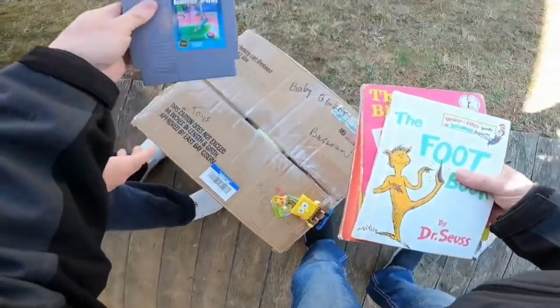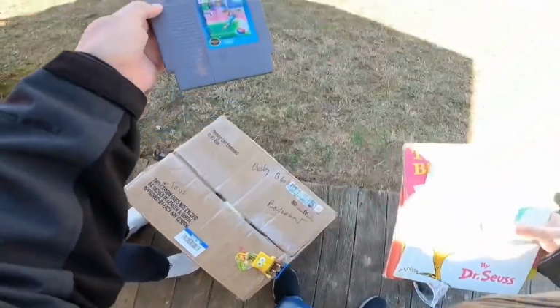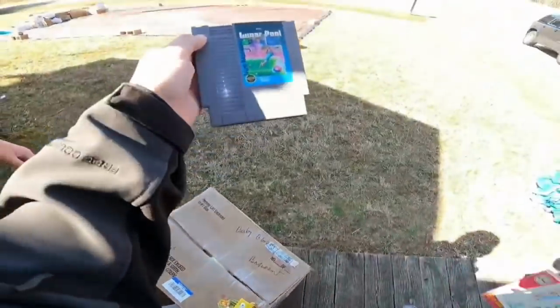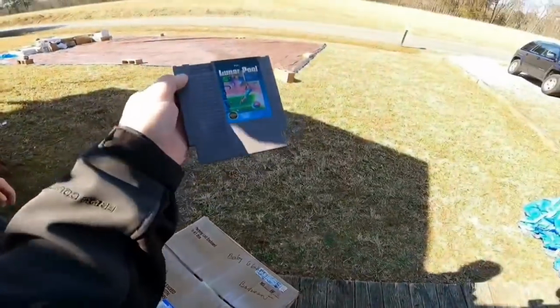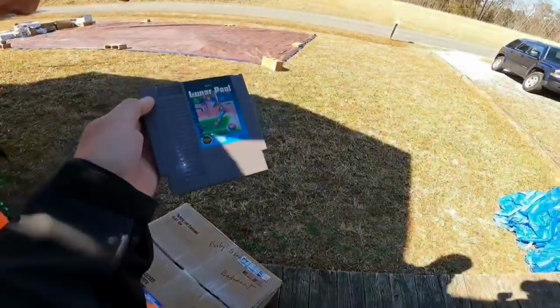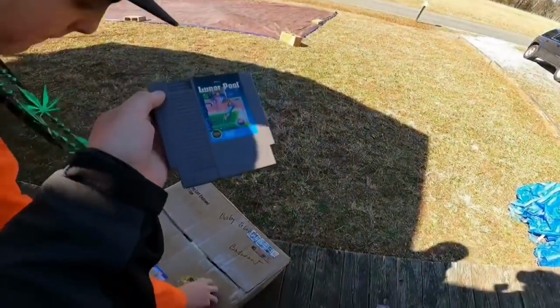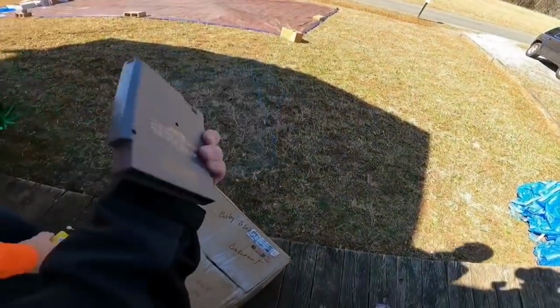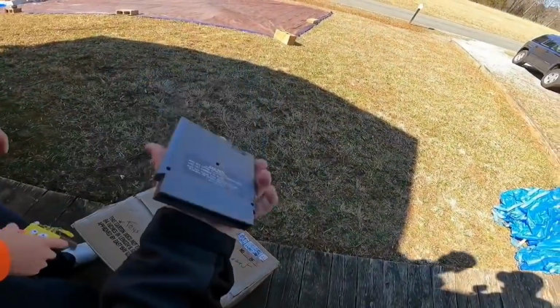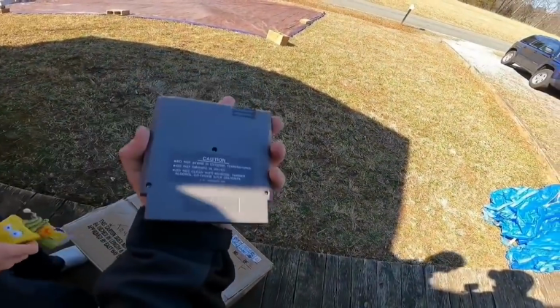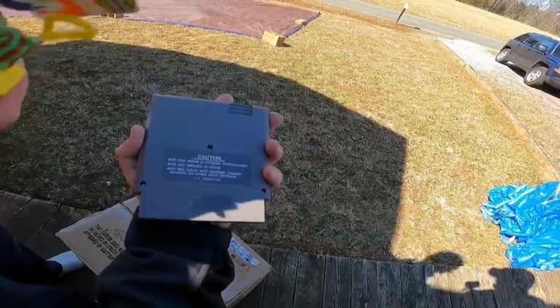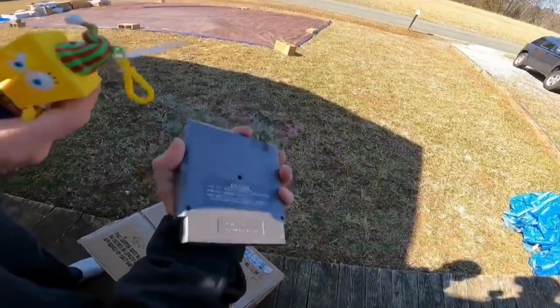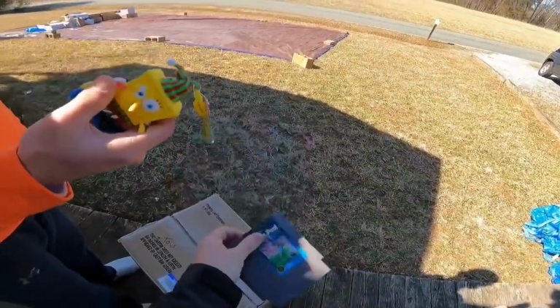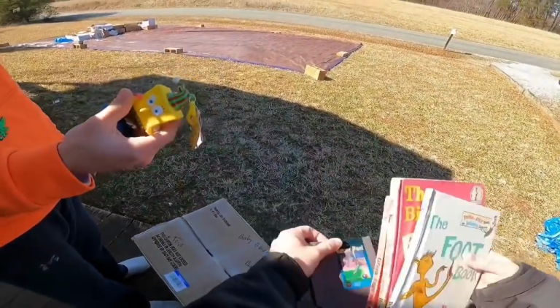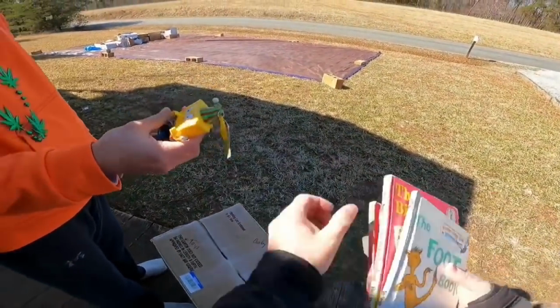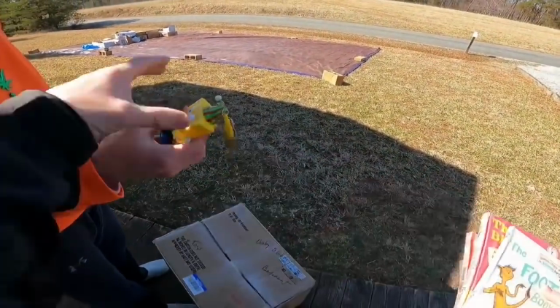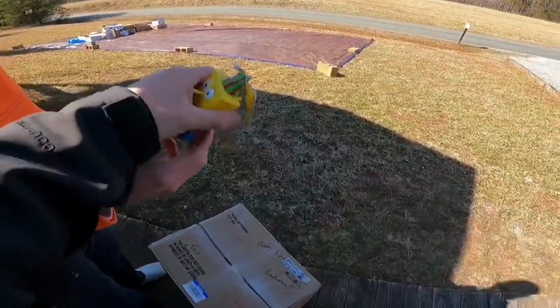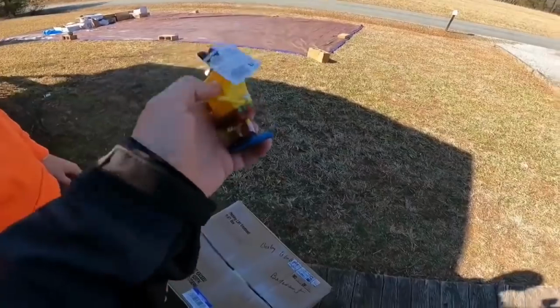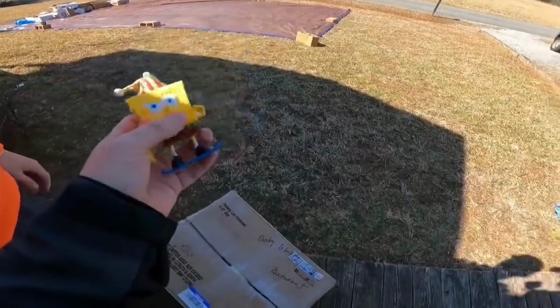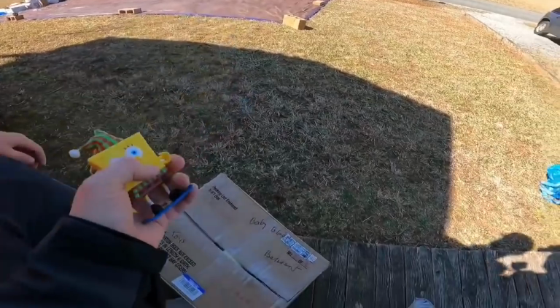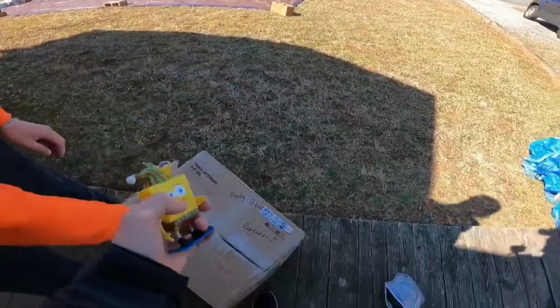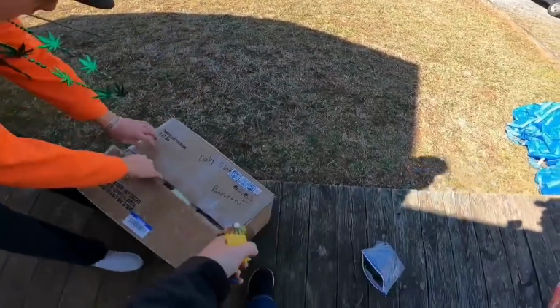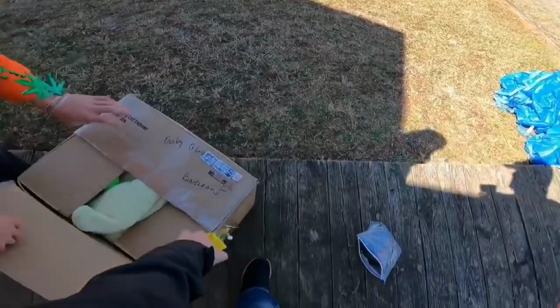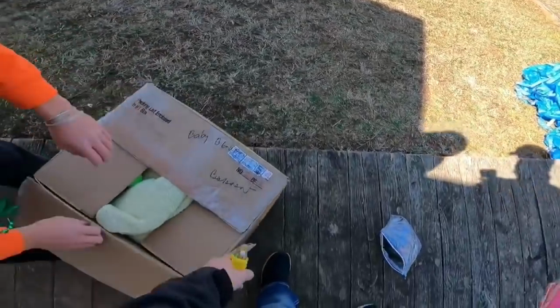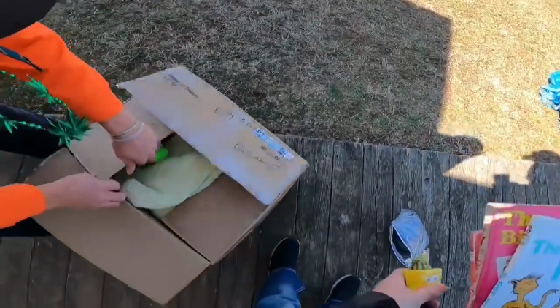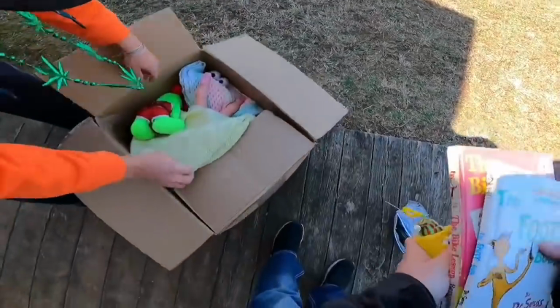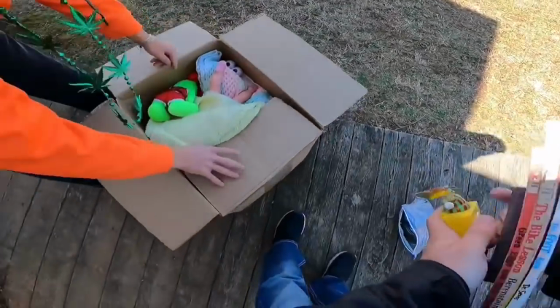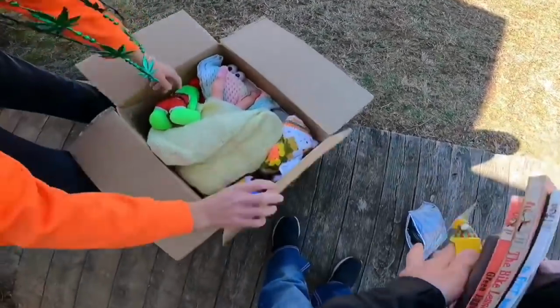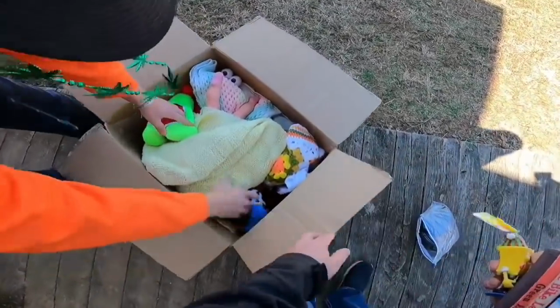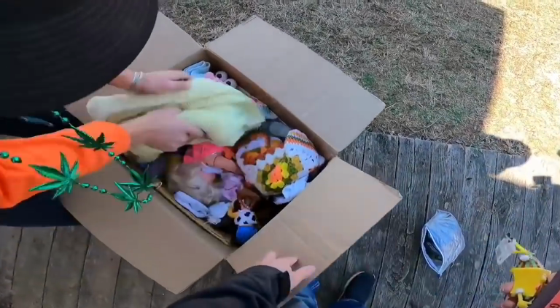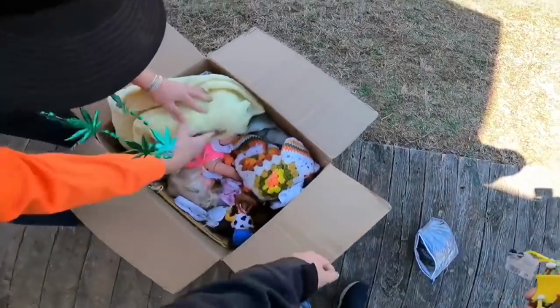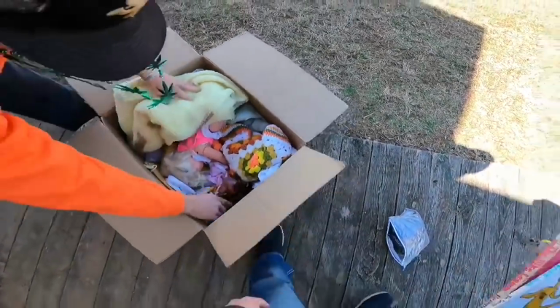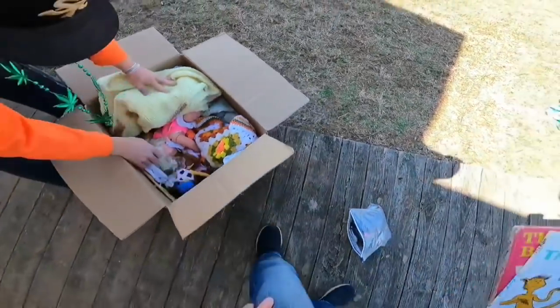Lunar Pool - I've never heard of it, I'm going to look it up. Found another one for Turner? Yep, you're a good brother. Anything in here? I'll go through this box - leave it right here, I'll go through it.